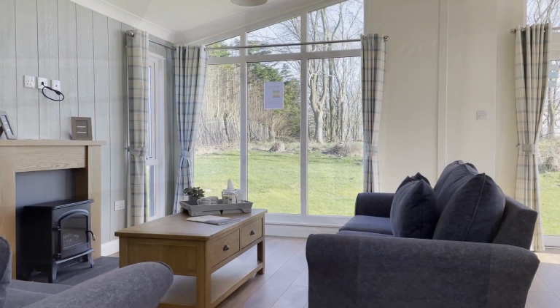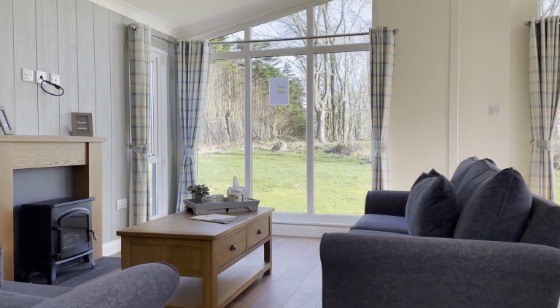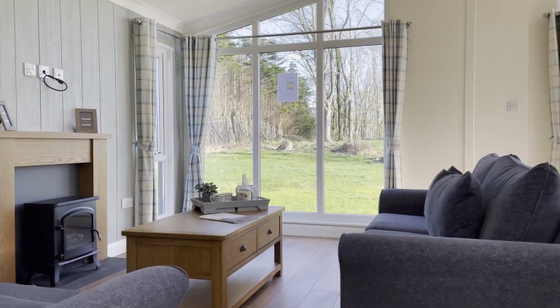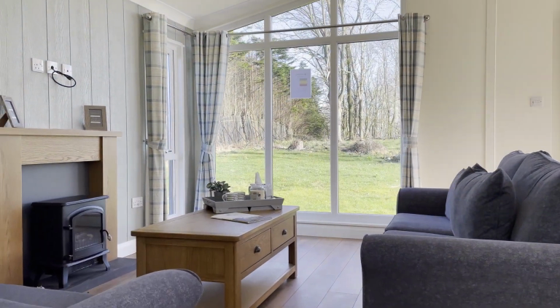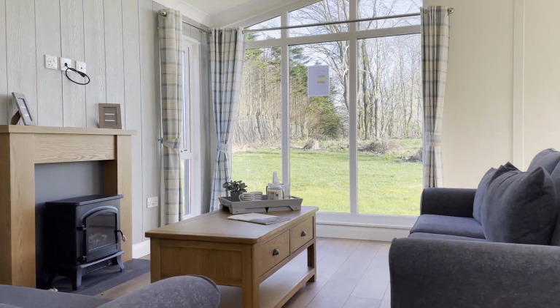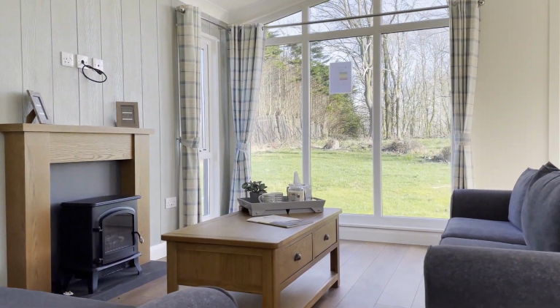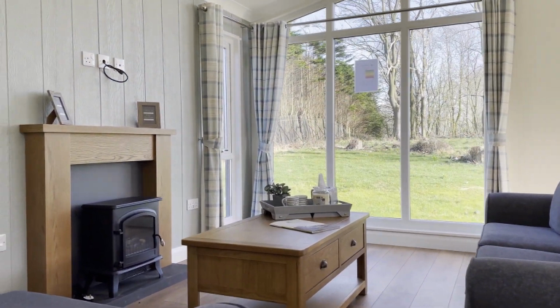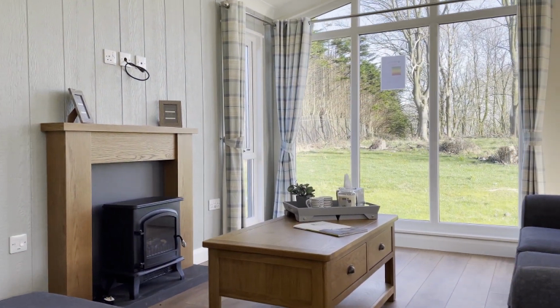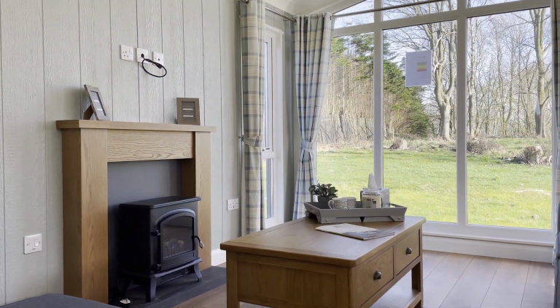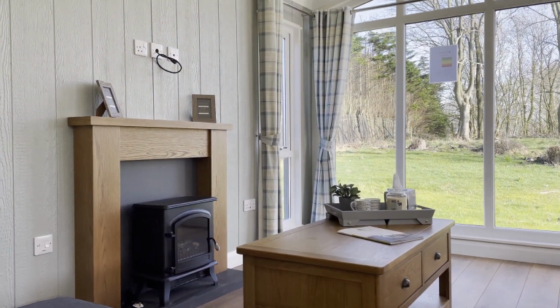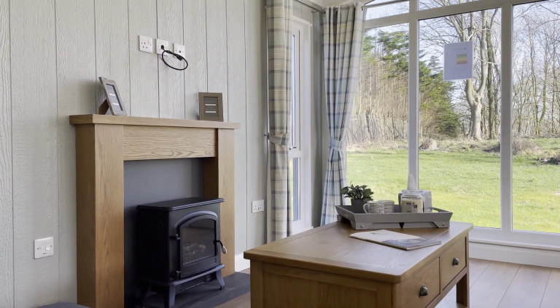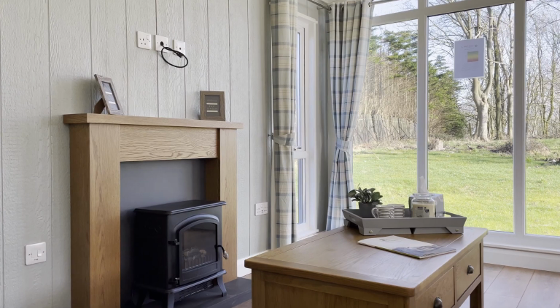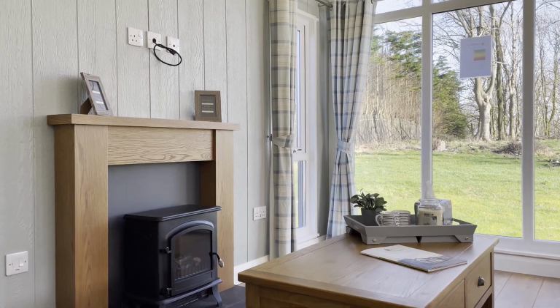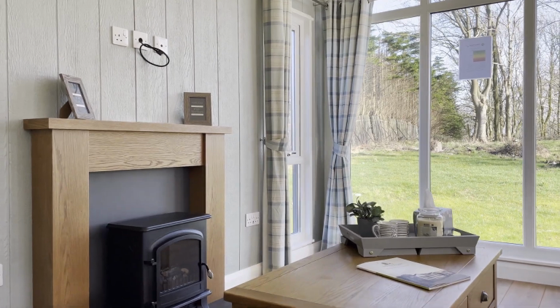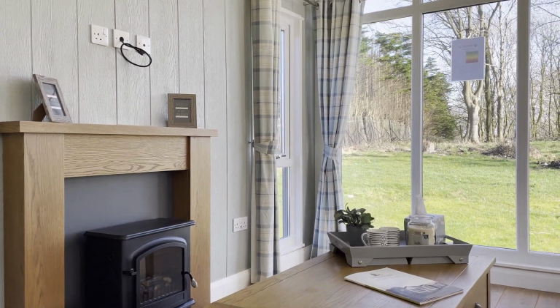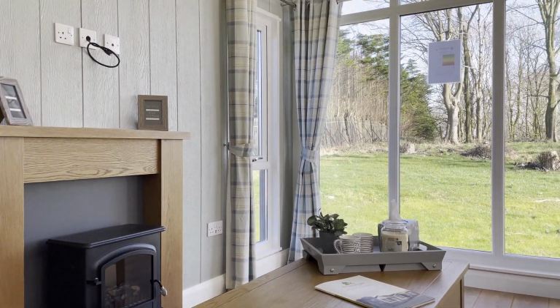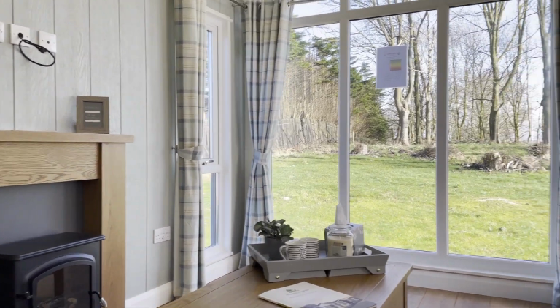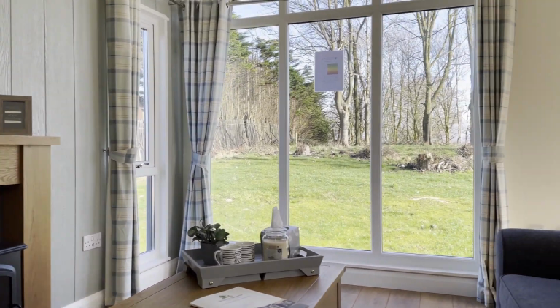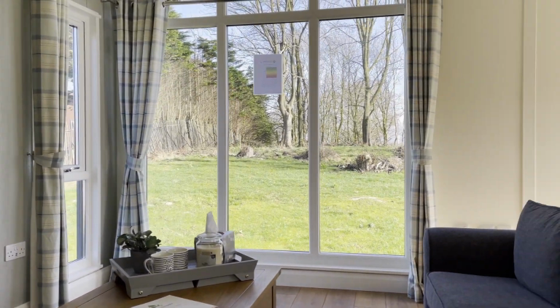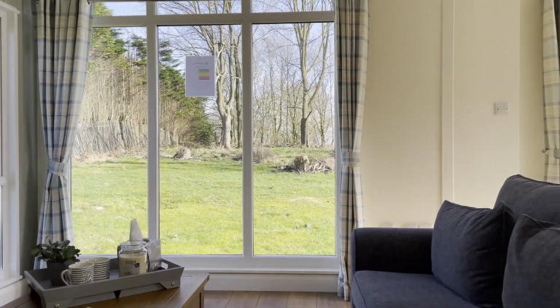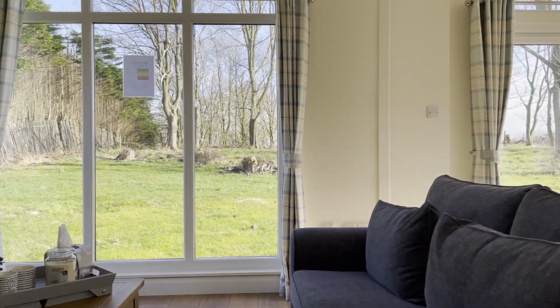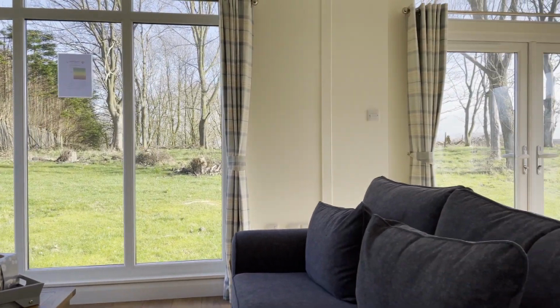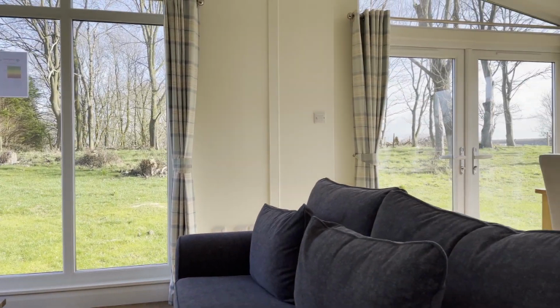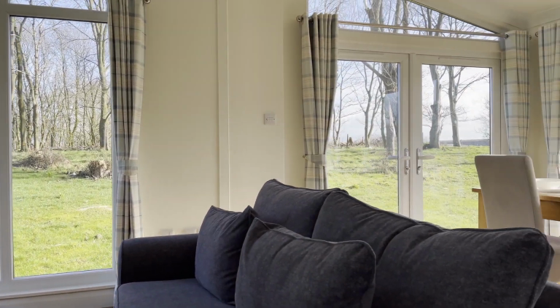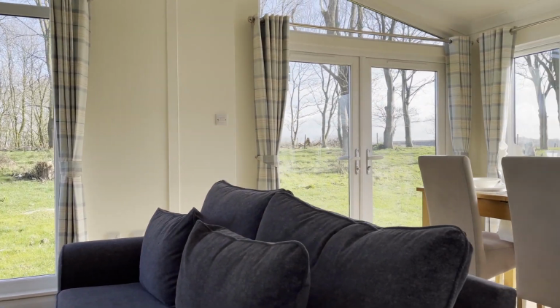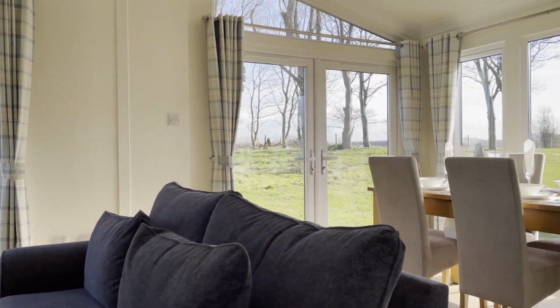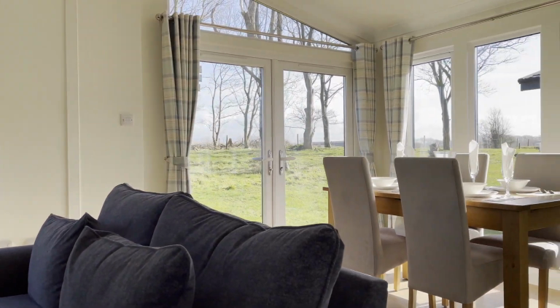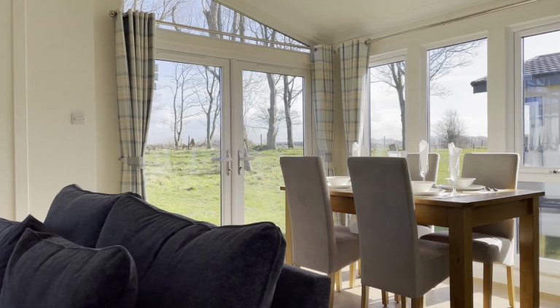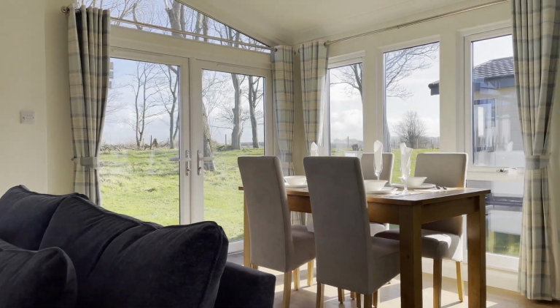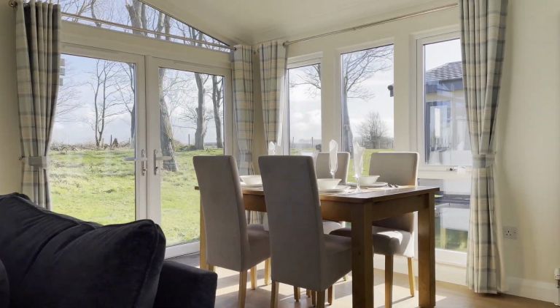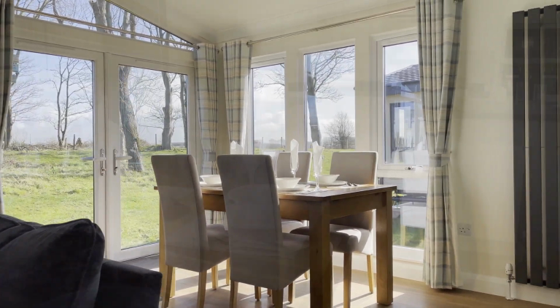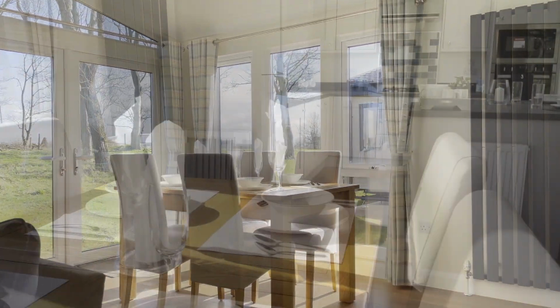The magnificent open-plan living space incorporates kitchen, dining and lounge areas, which are filled with natural light from the surrounding windows and patio doors.